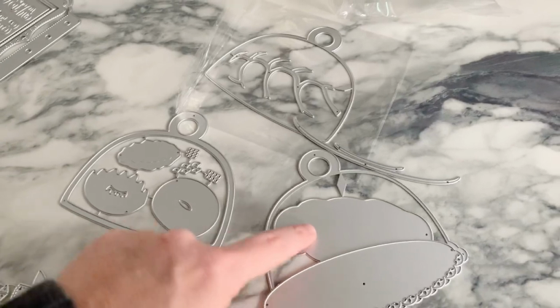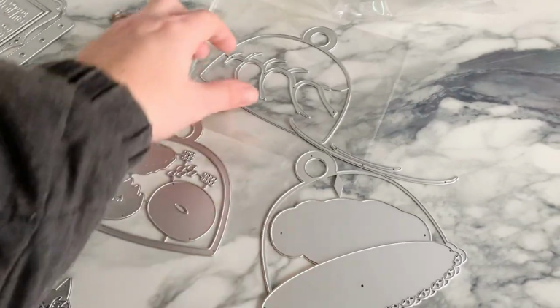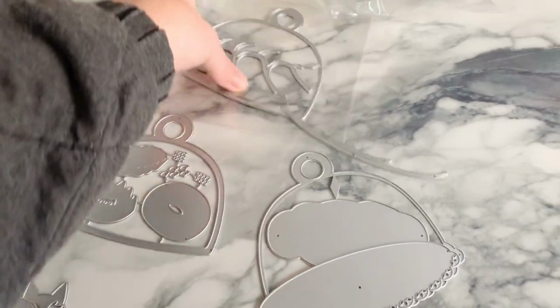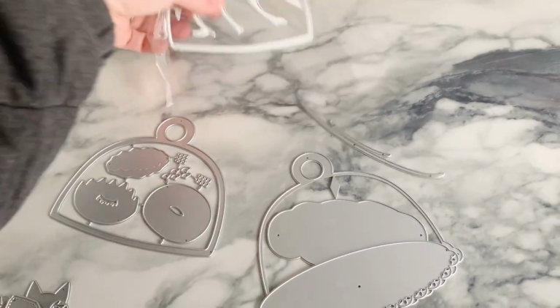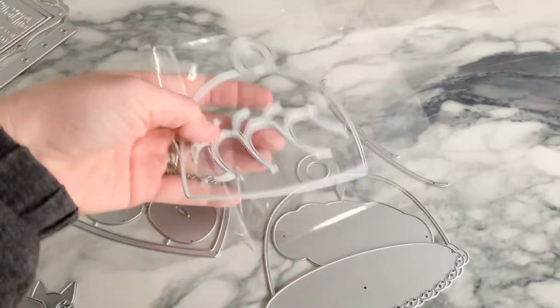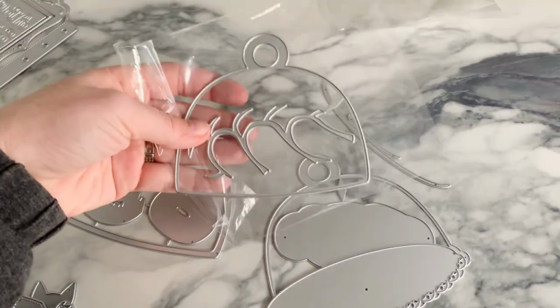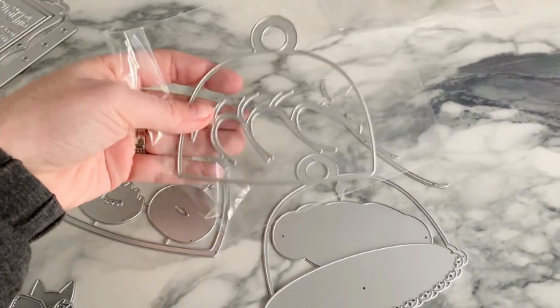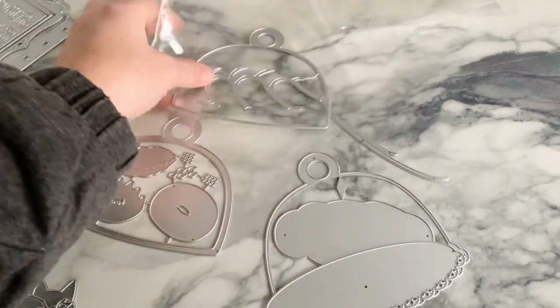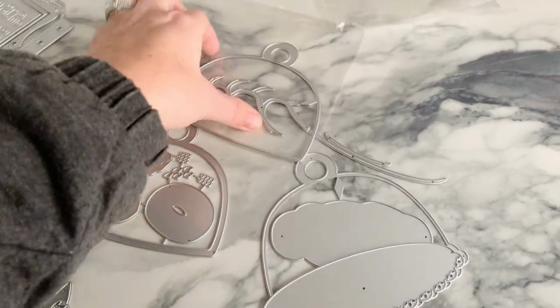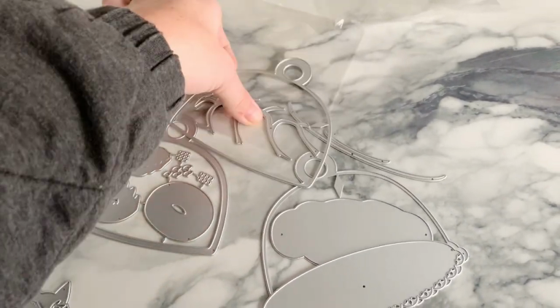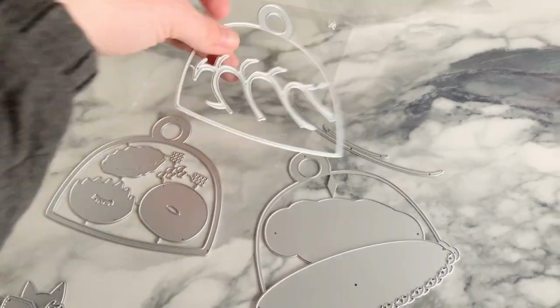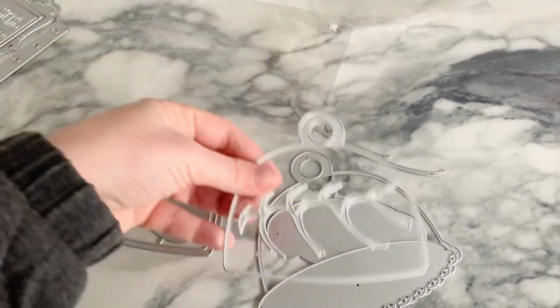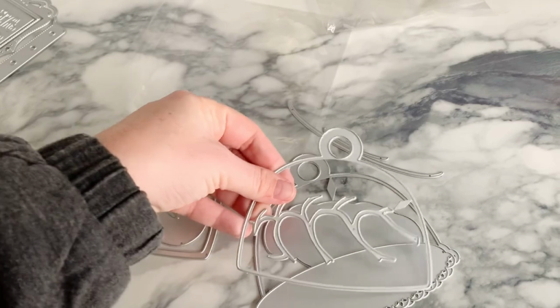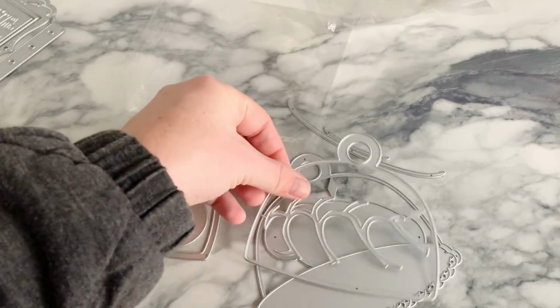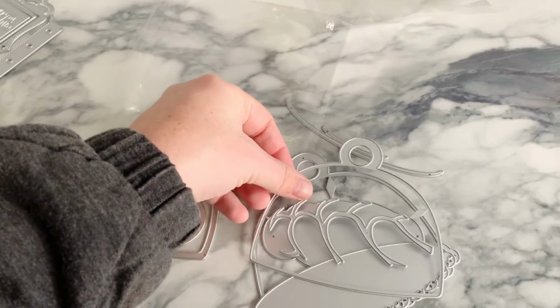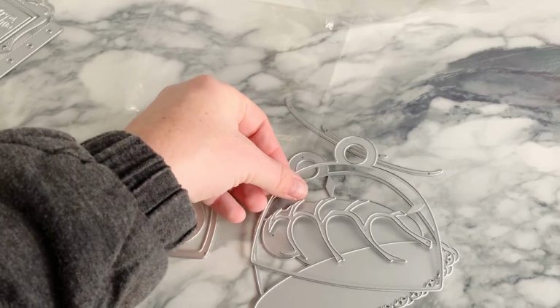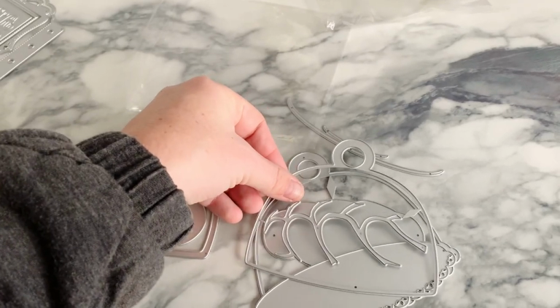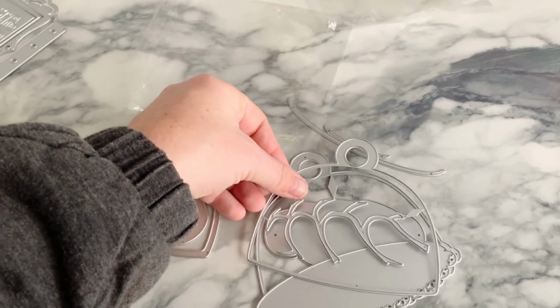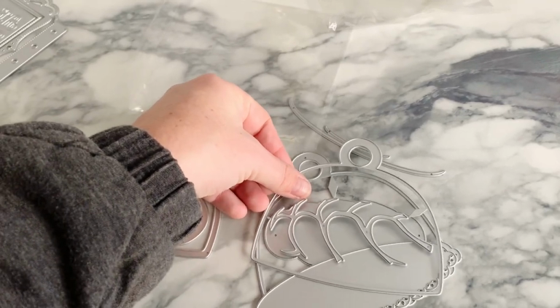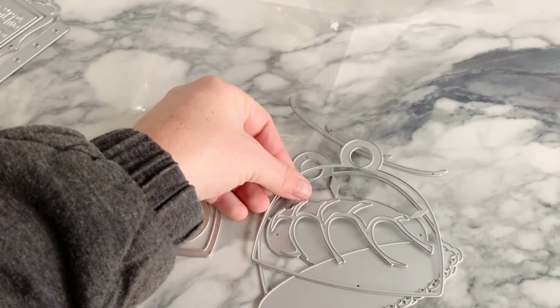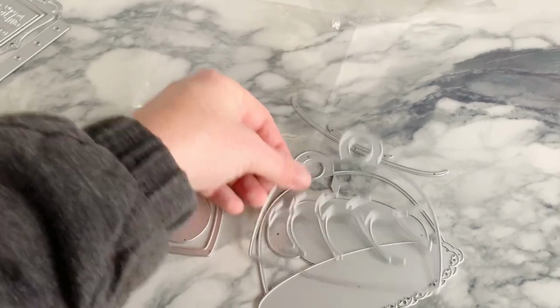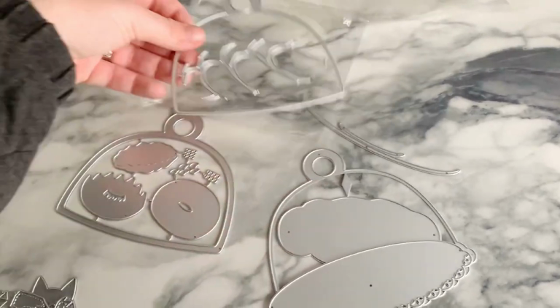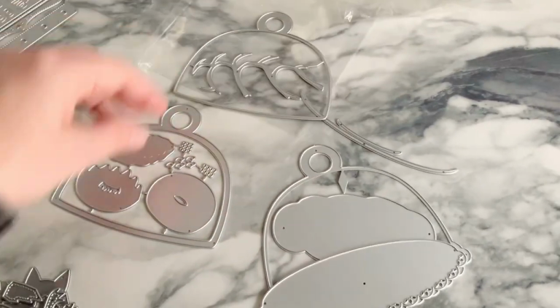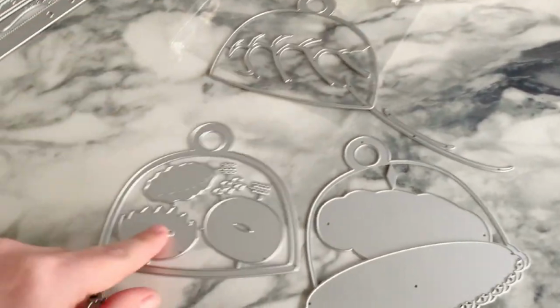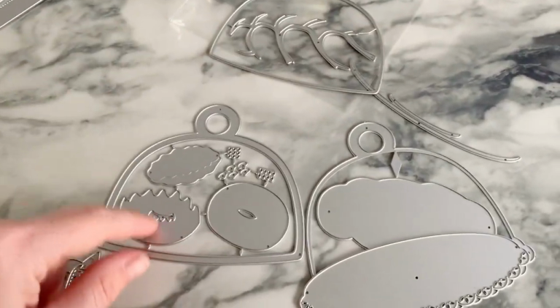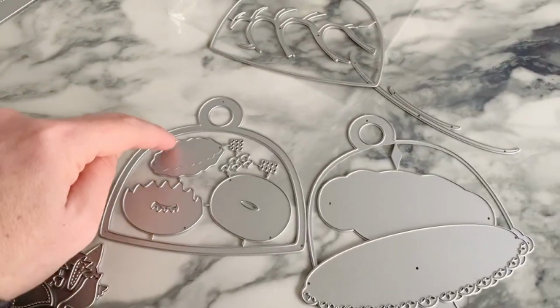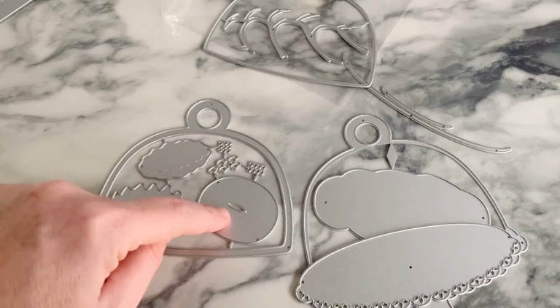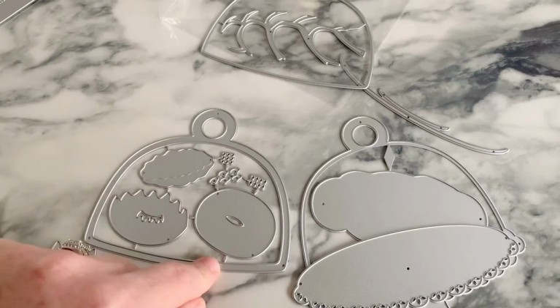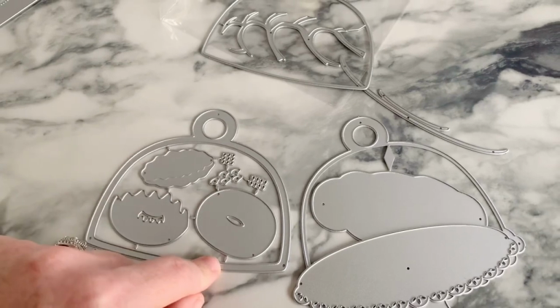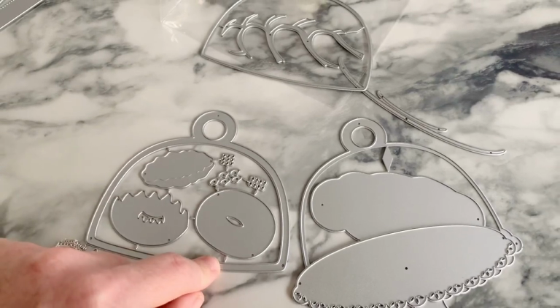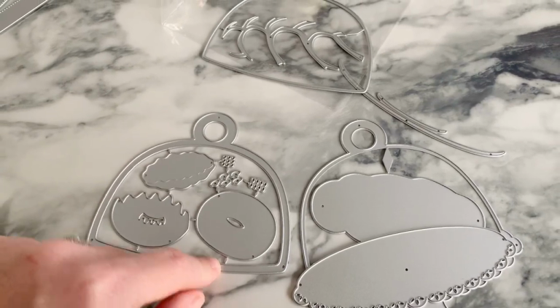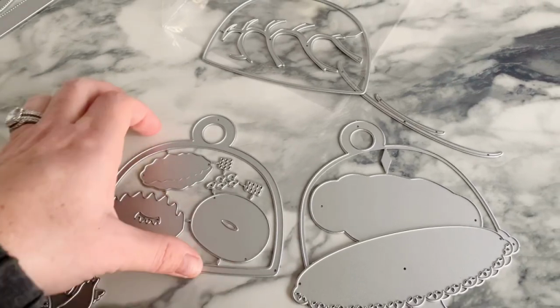I think this is supposed to be a loaf of bread — the bread piece kind of looks like a loaf of bread, right? And then there are donuts as well if you wanted to do donuts on the inside.